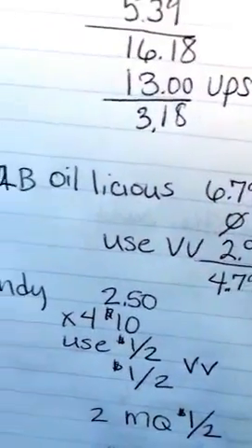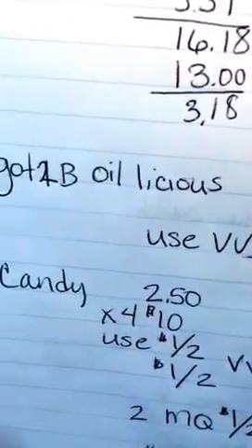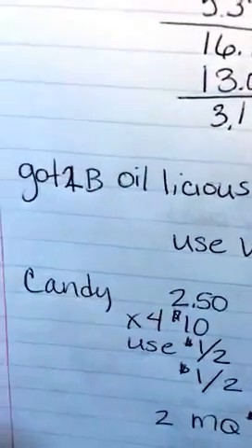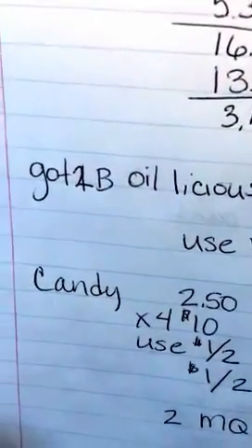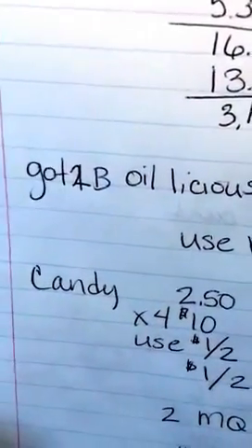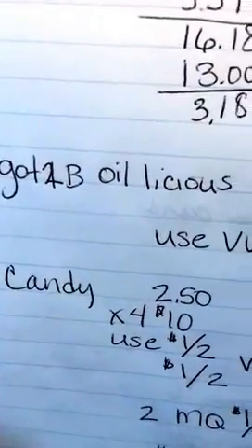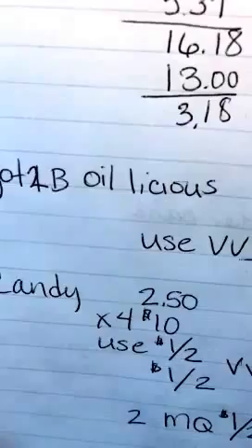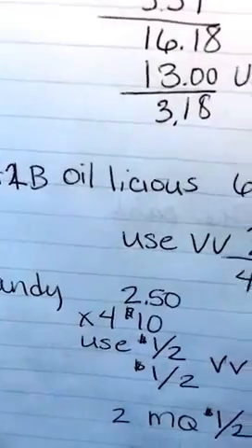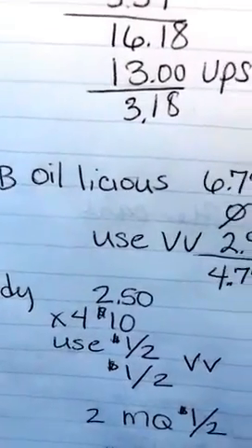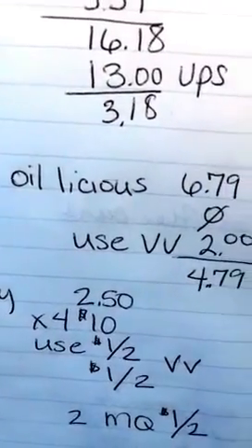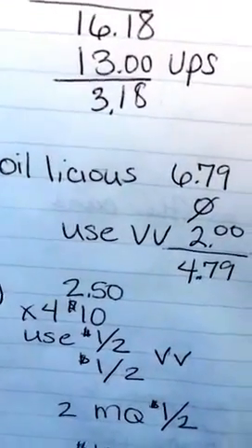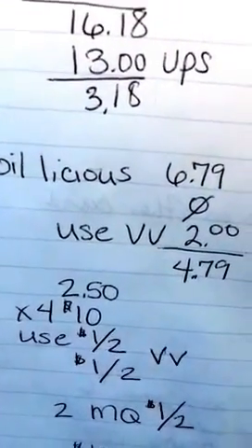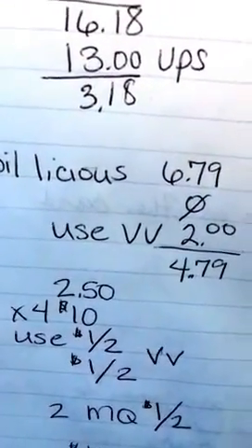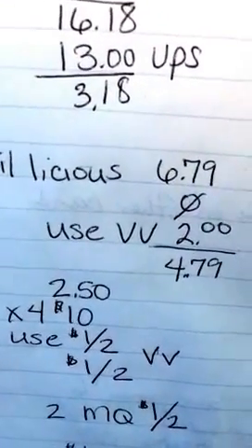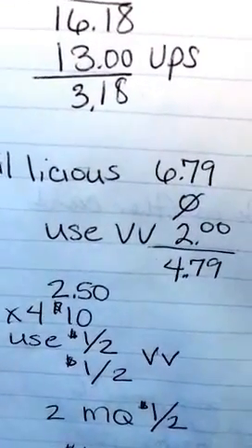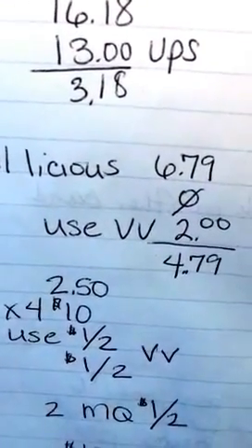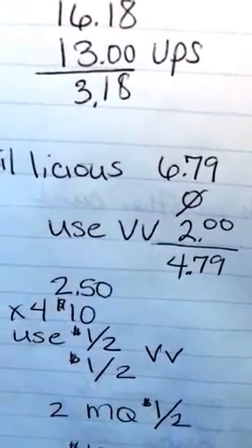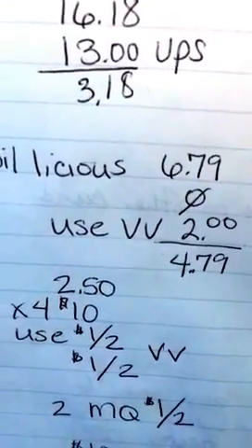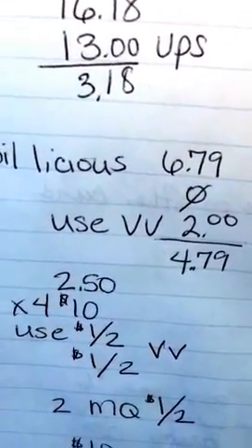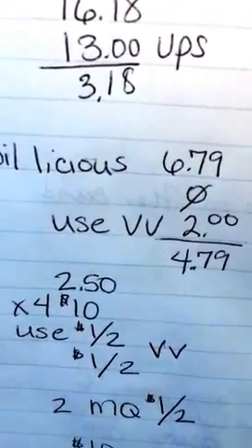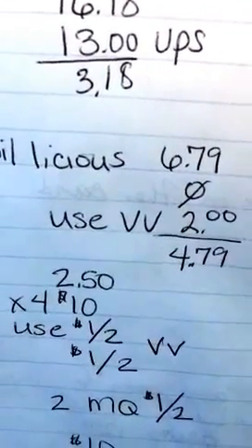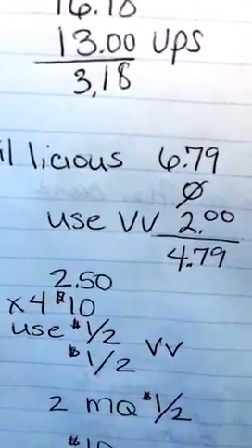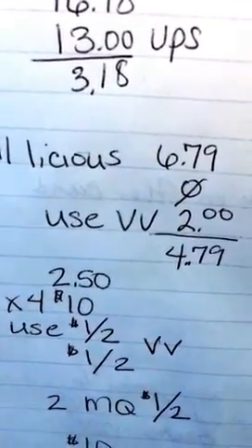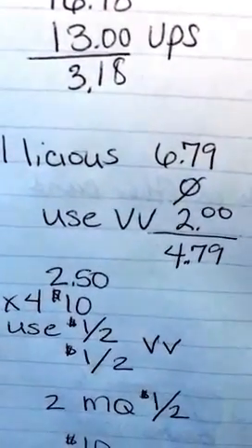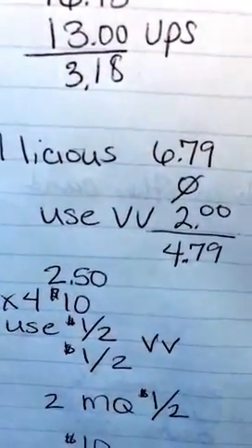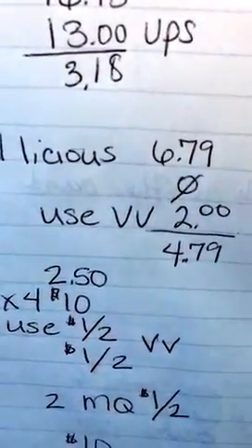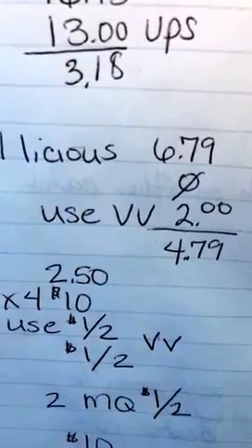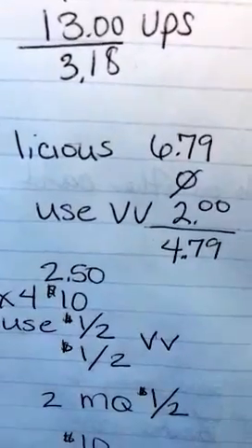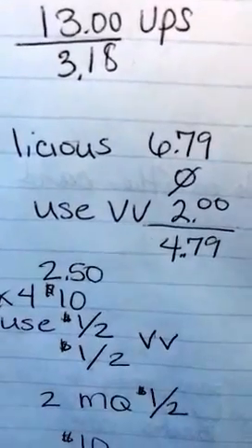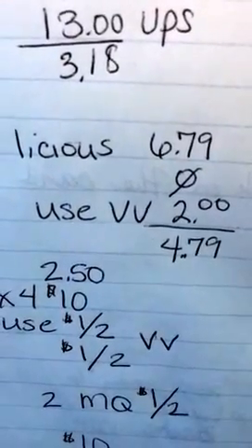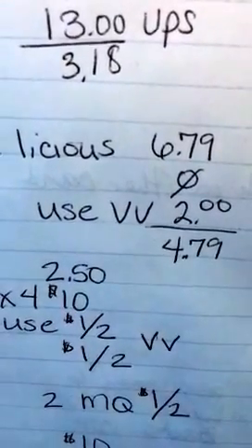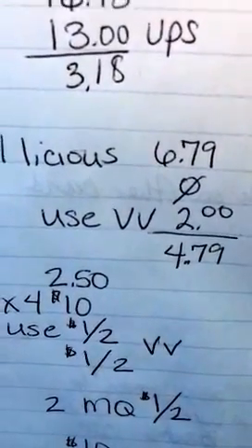And then the Got2B Glued Oilicious — they're $6.79, and then buy one get one free, and I used the Video Values of $2.00, making them $4.79.